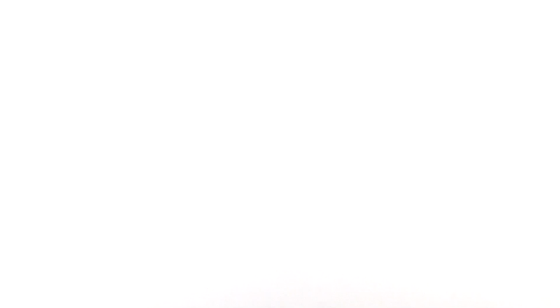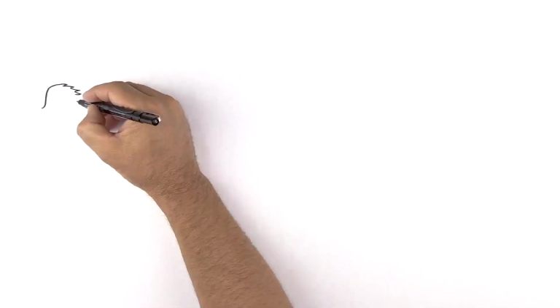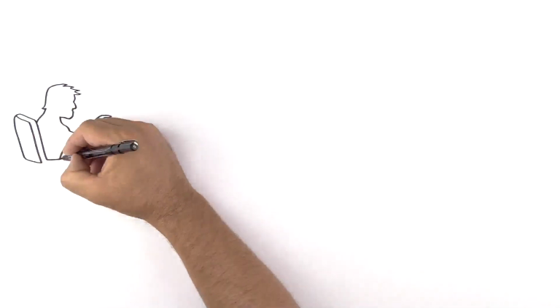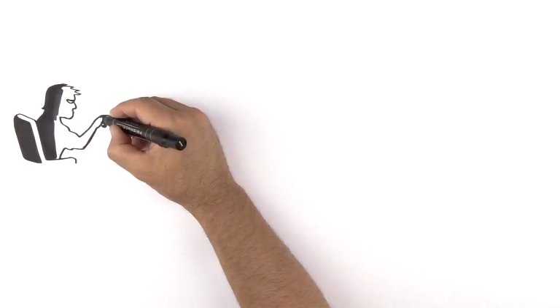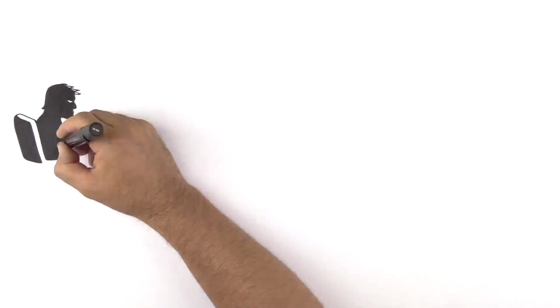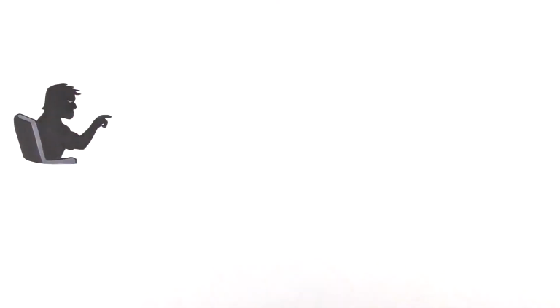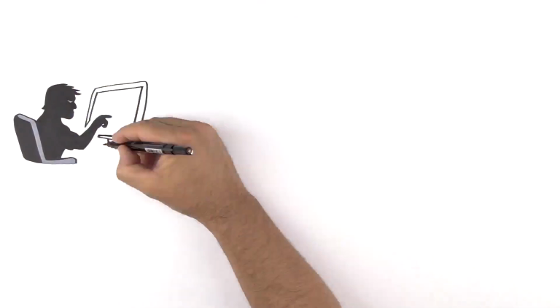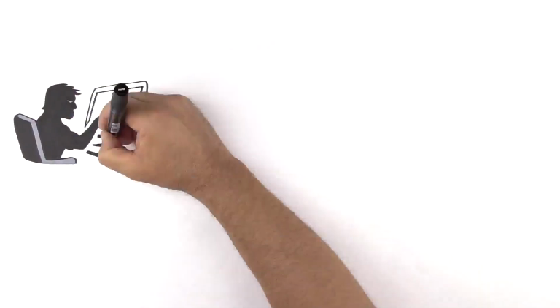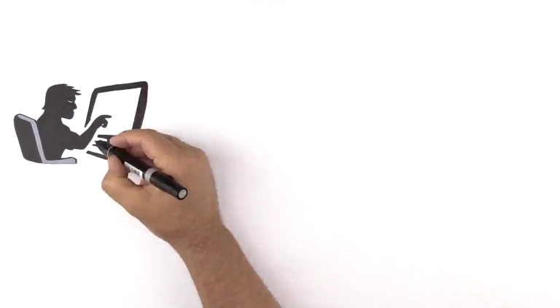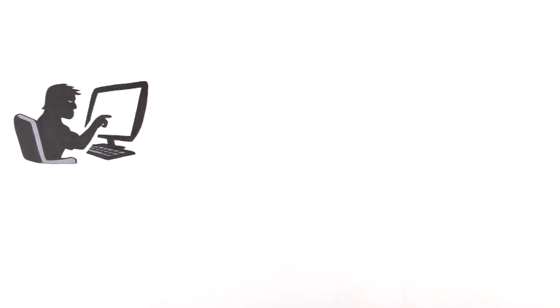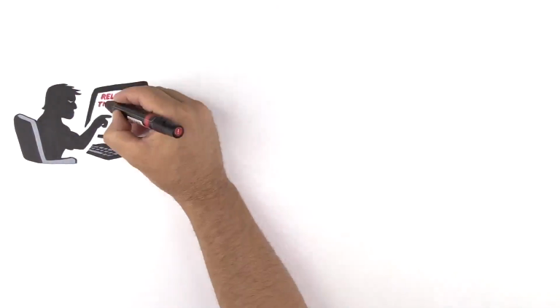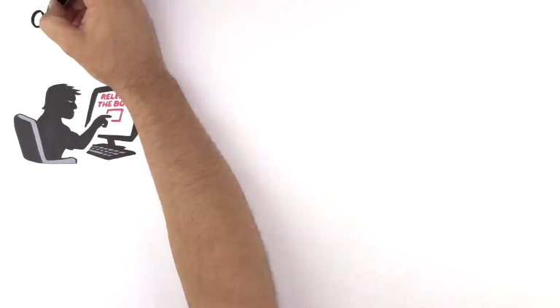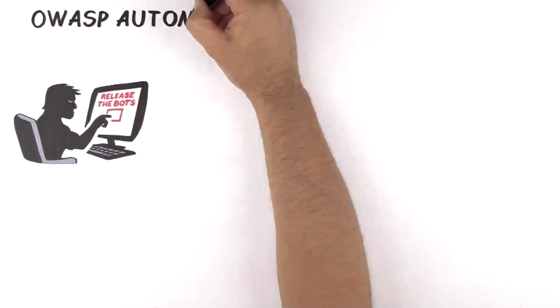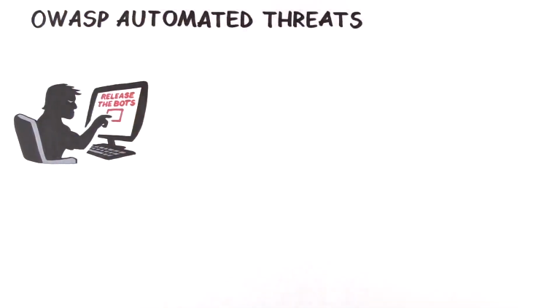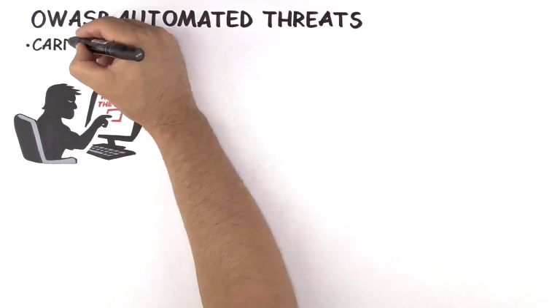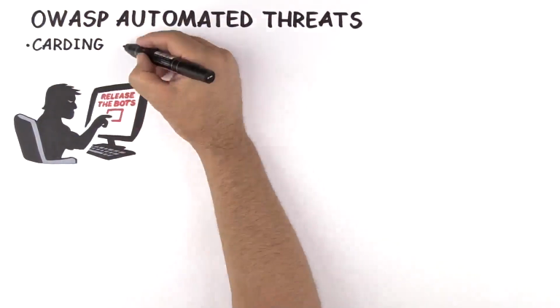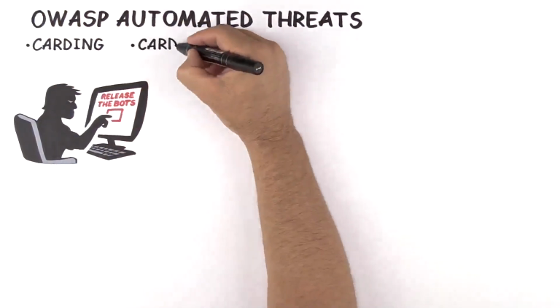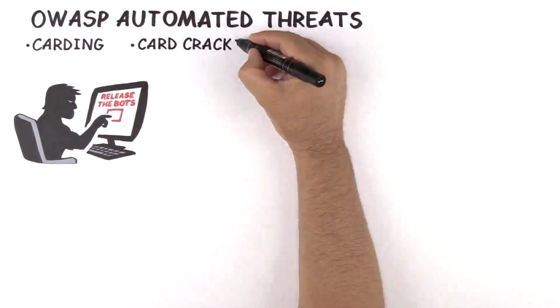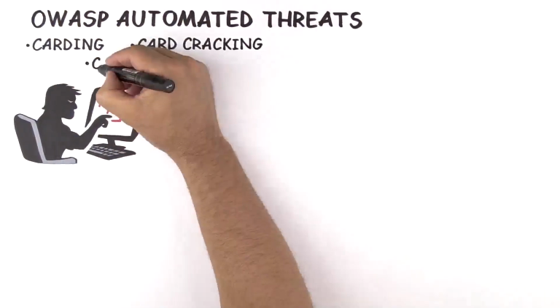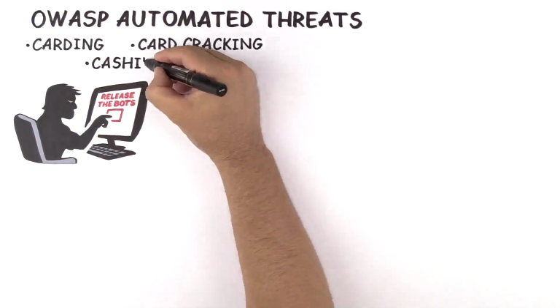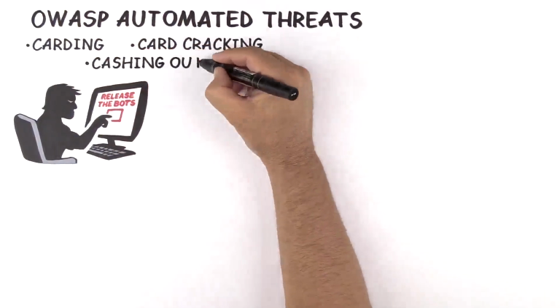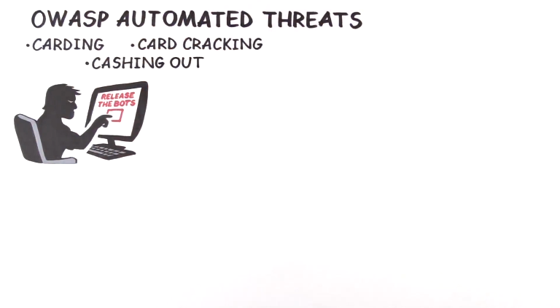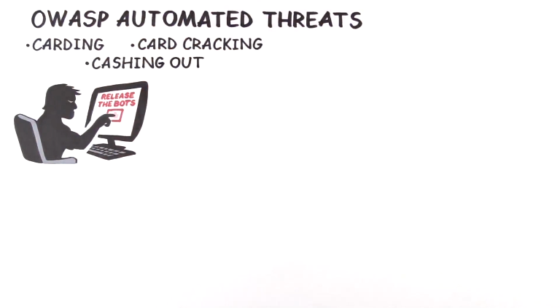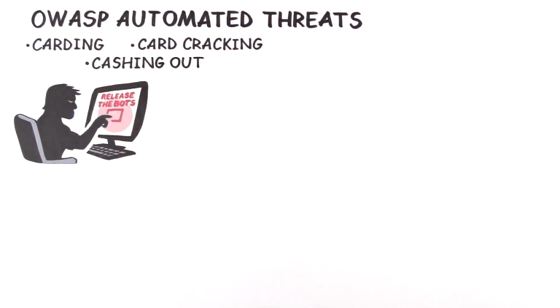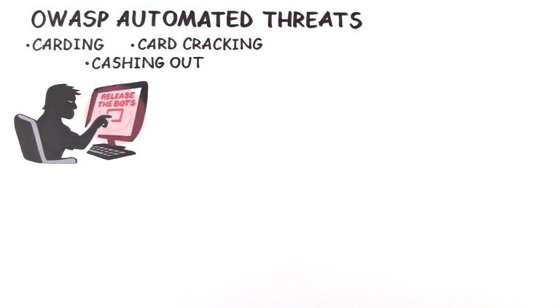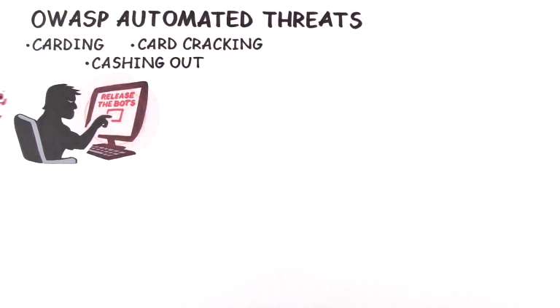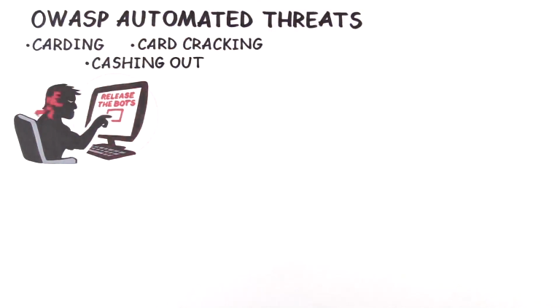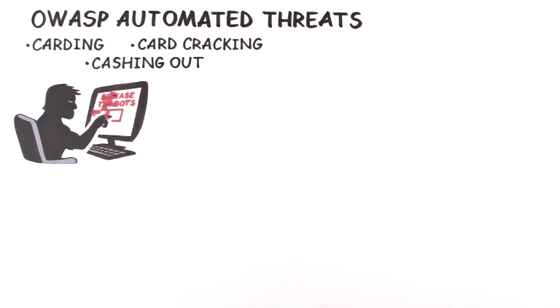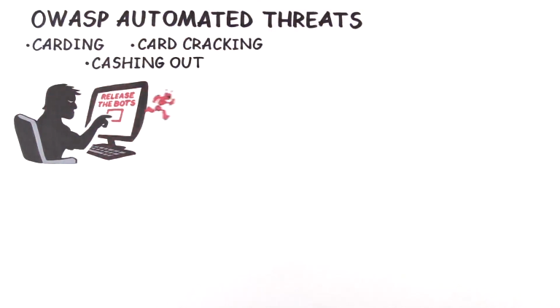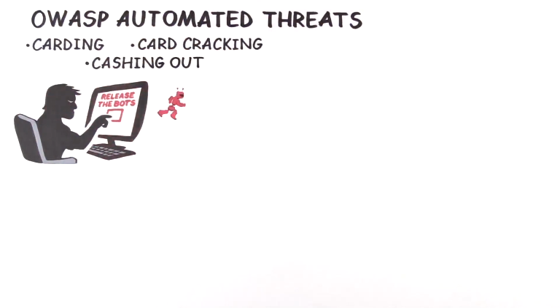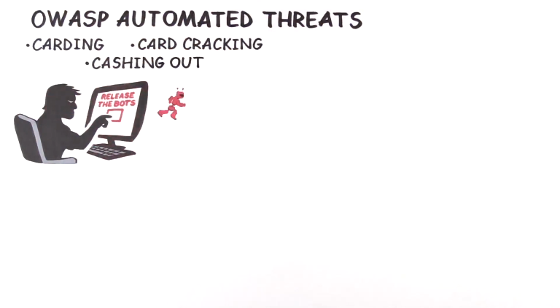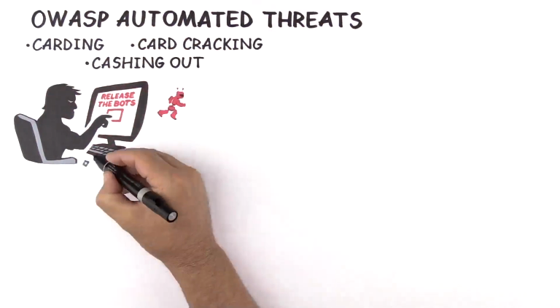In order to protect your website, you need to know how you're being attacked. Carding, card cracking, and cashing out are three ways bots are exploiting your website and committing online fraud.